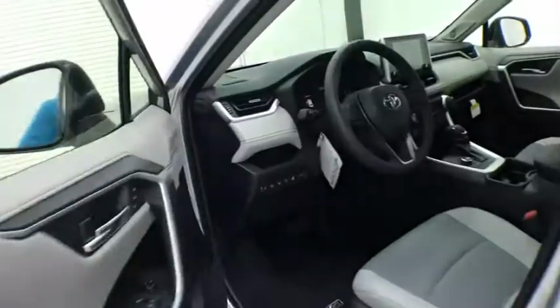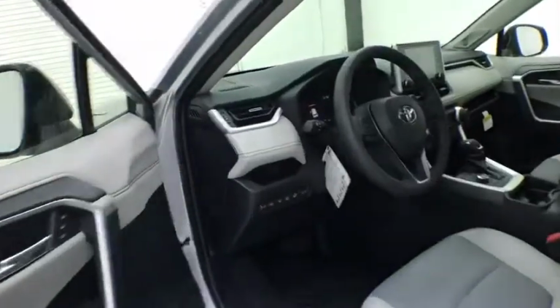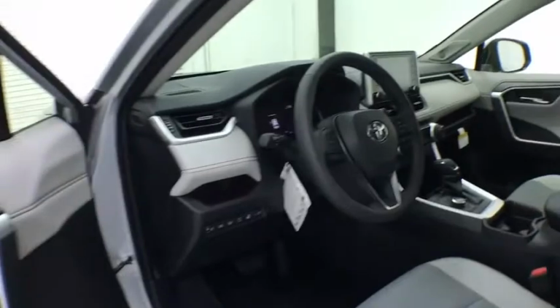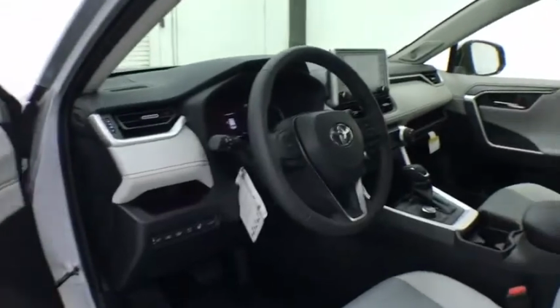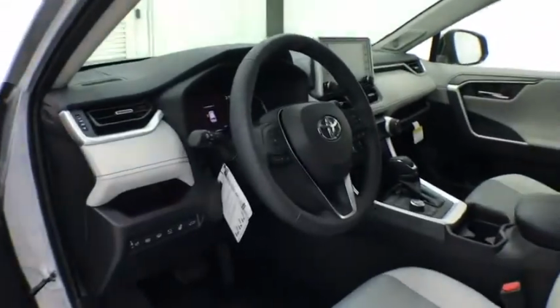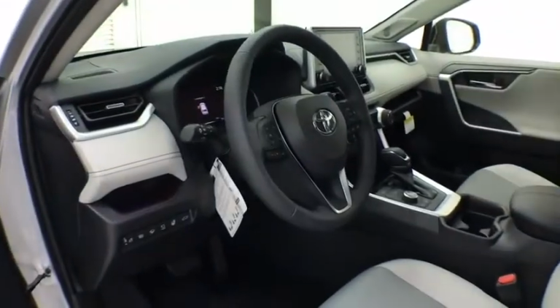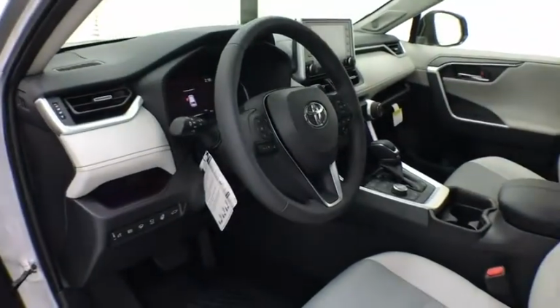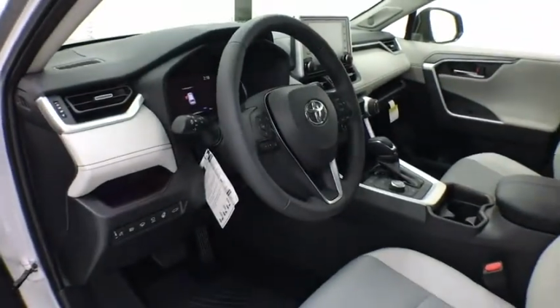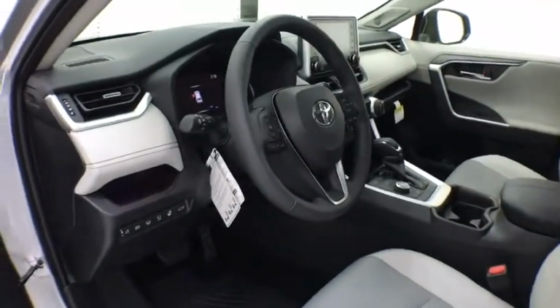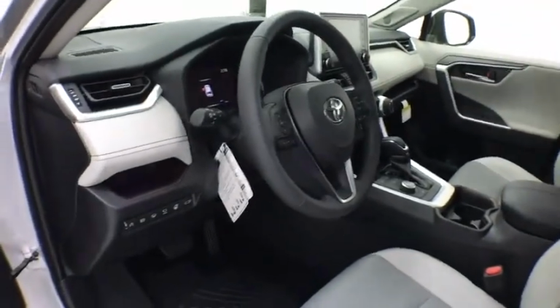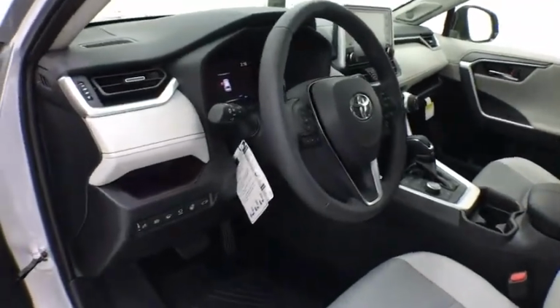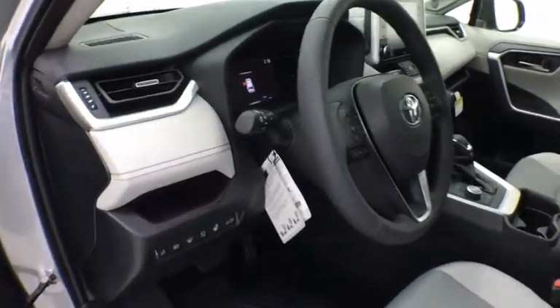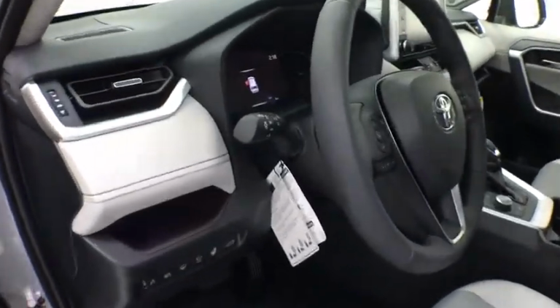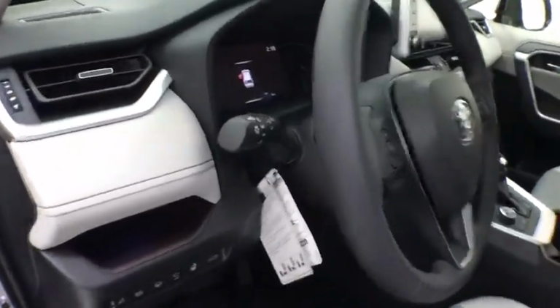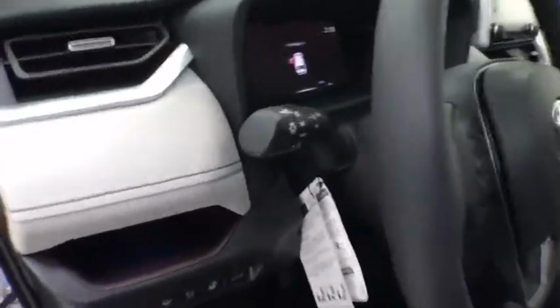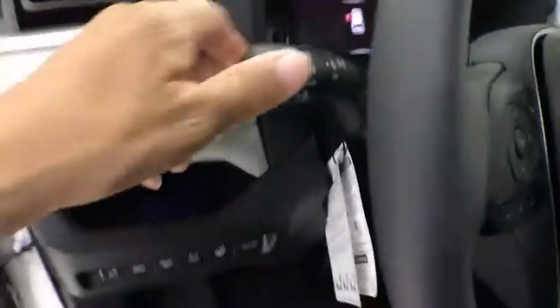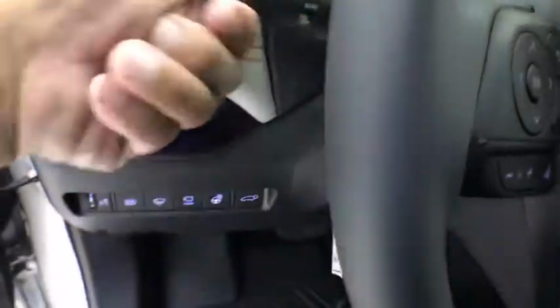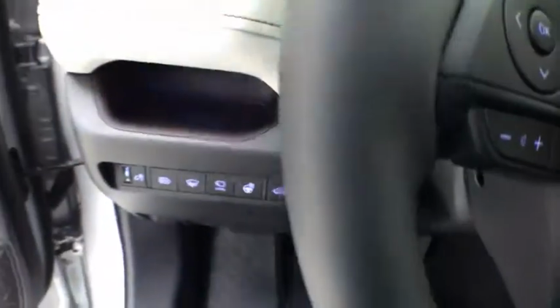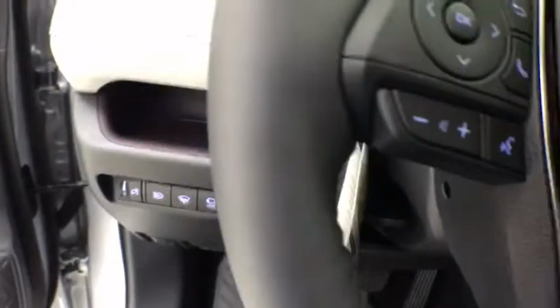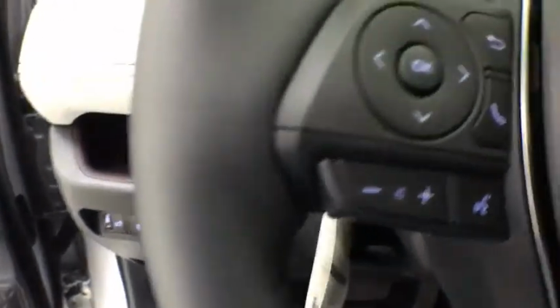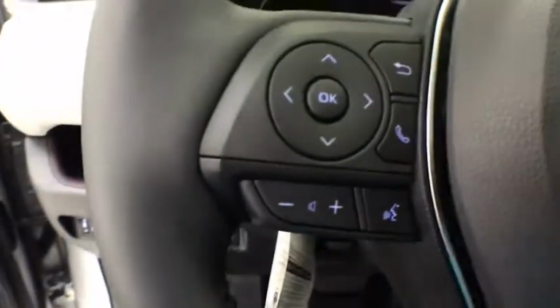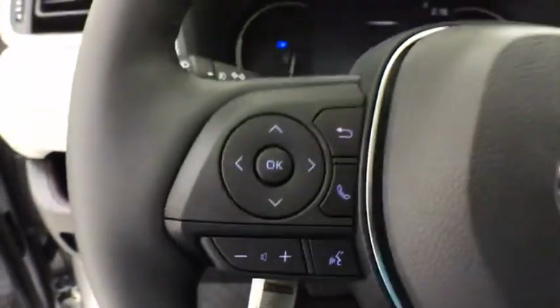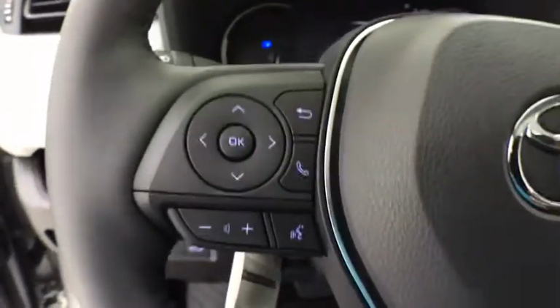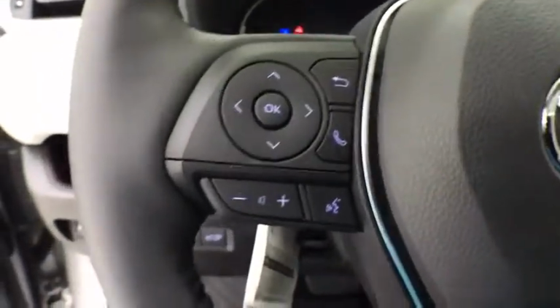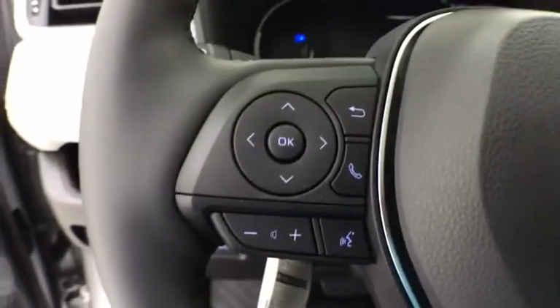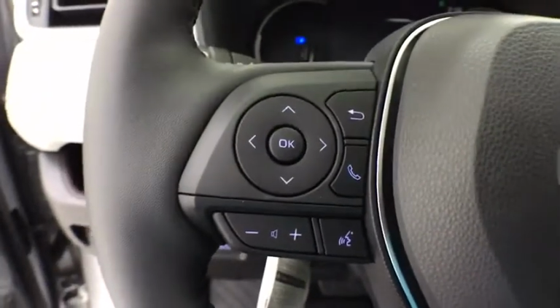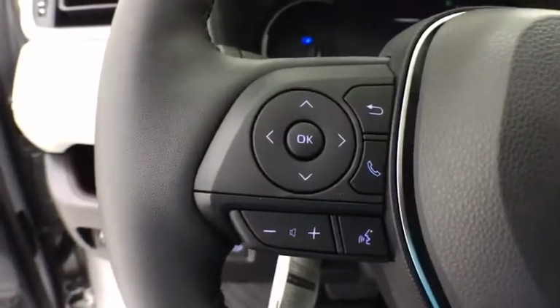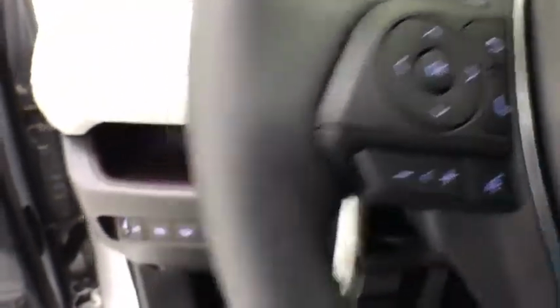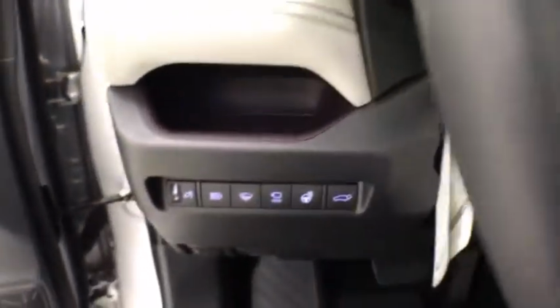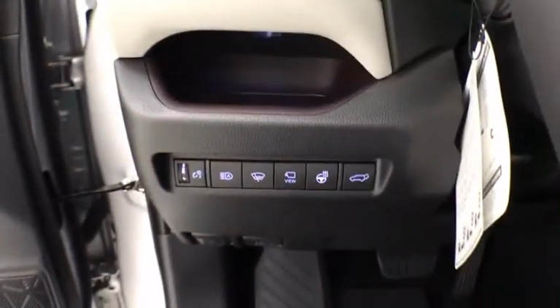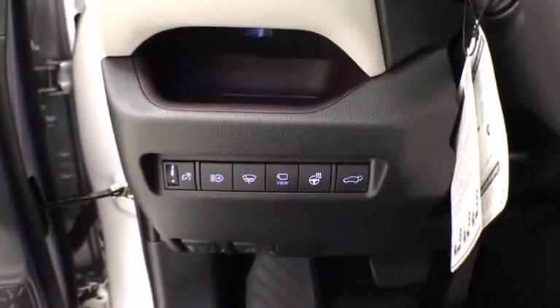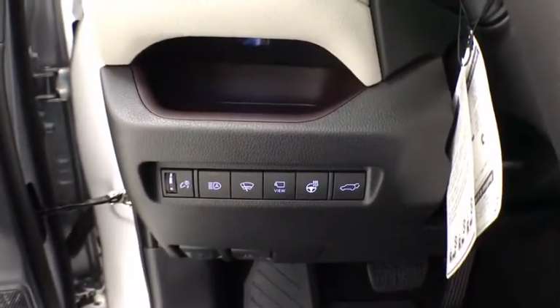This vehicle has less than 100 miles. Here are some of this vehicle's great options: traction control, navigation system, power liftgate, dual airbags, alloy wheels.